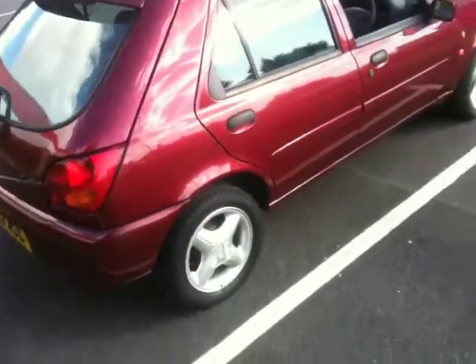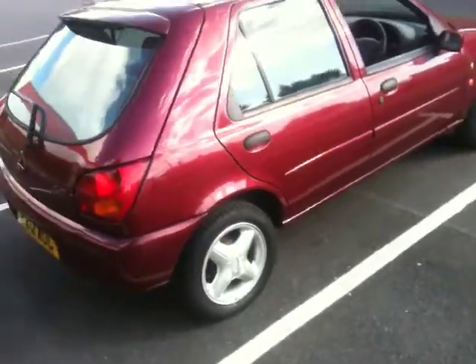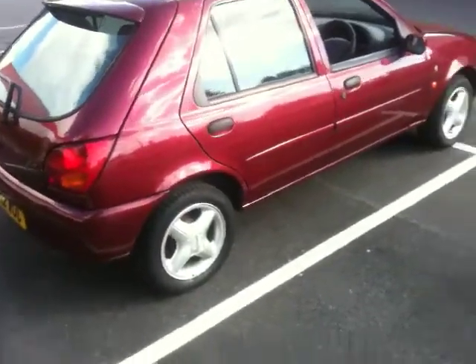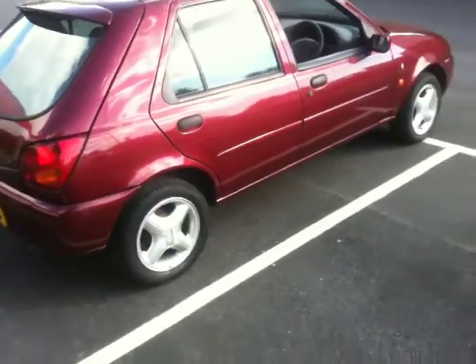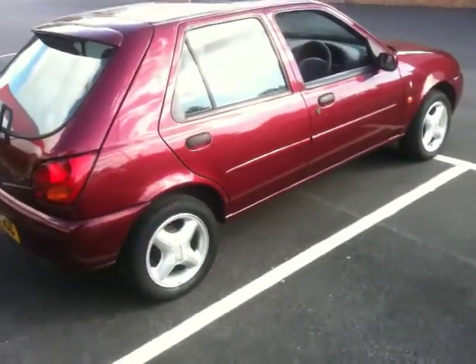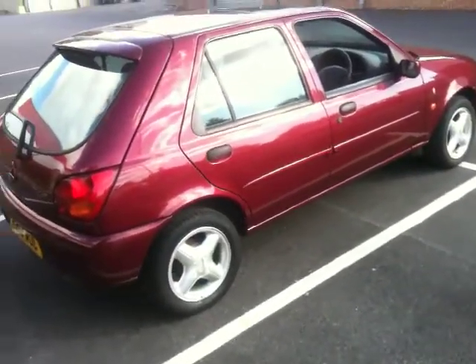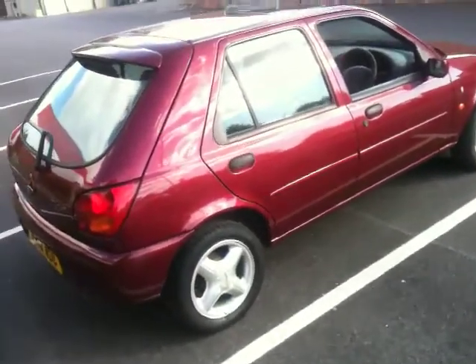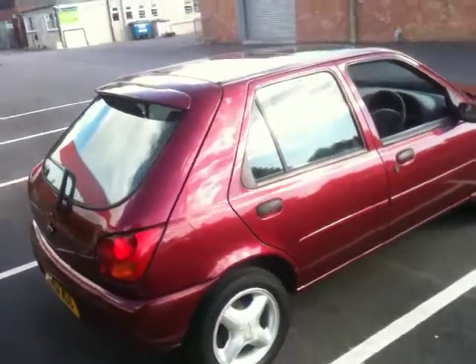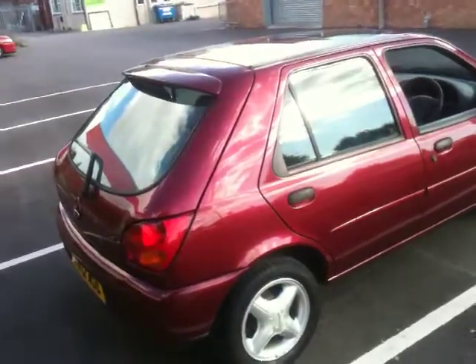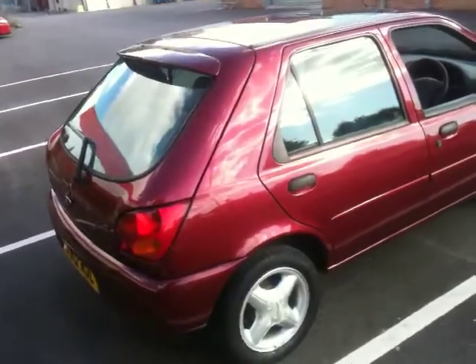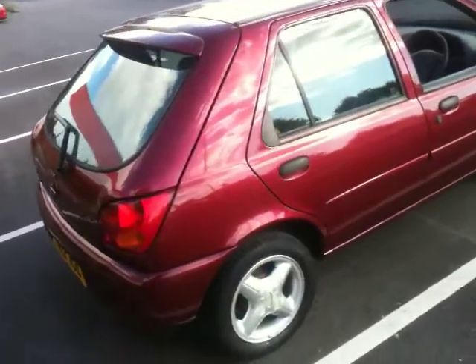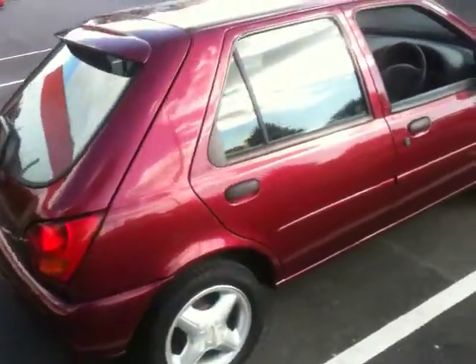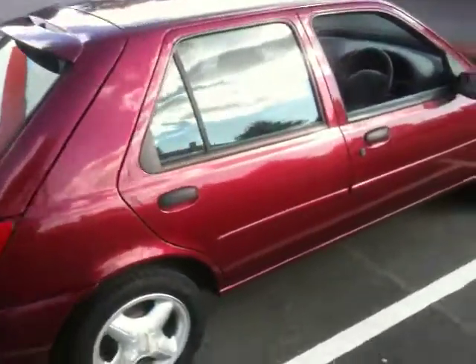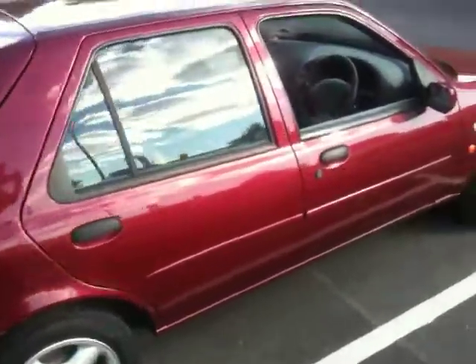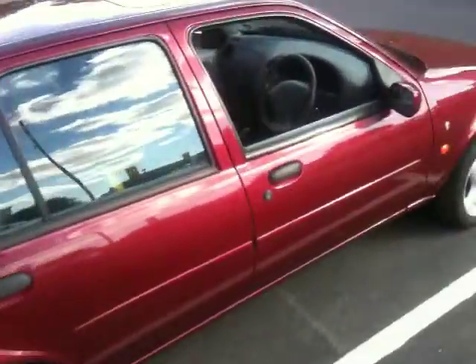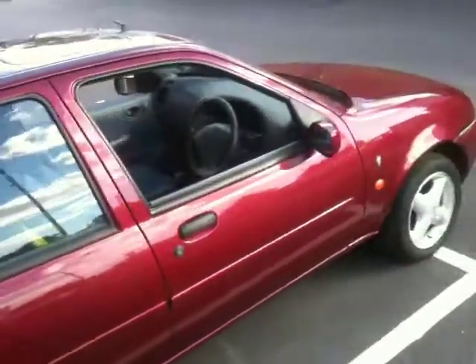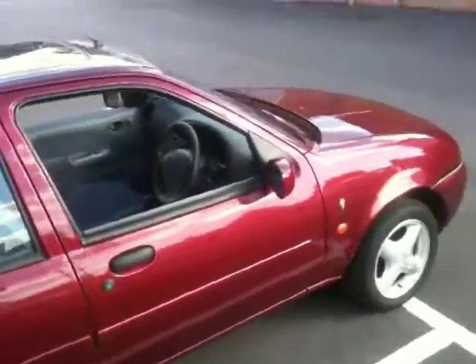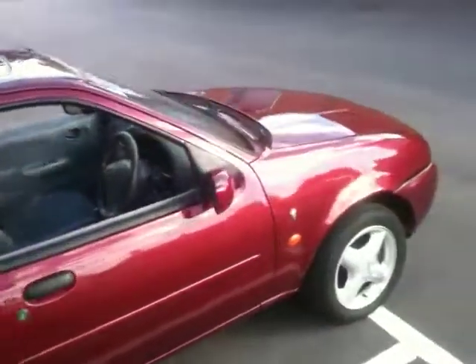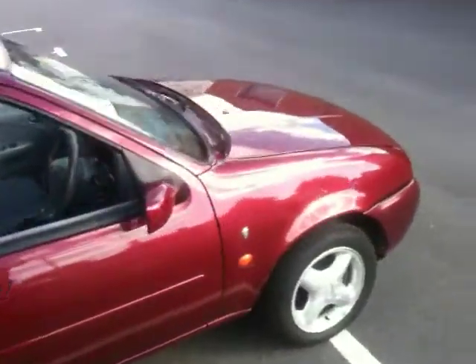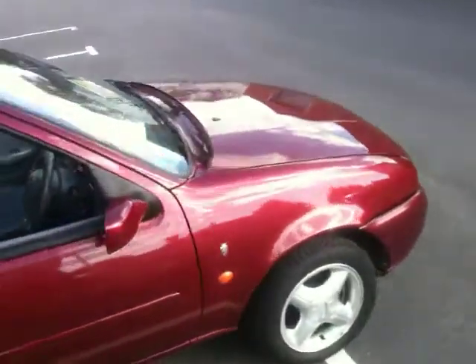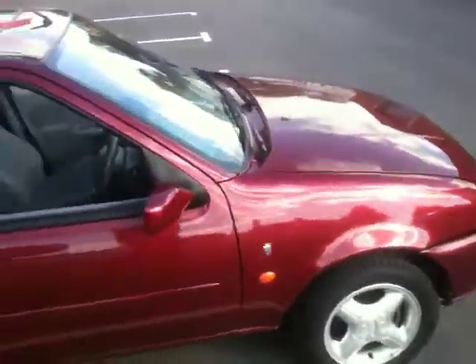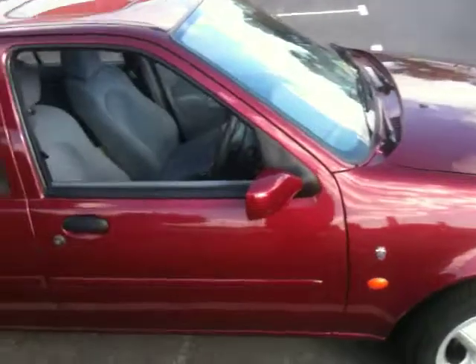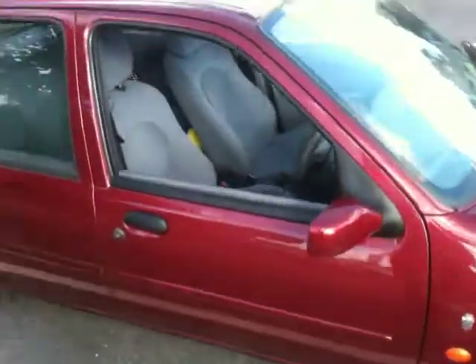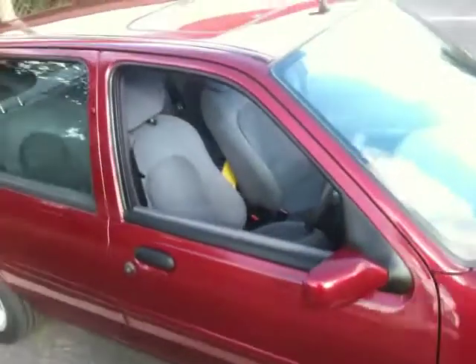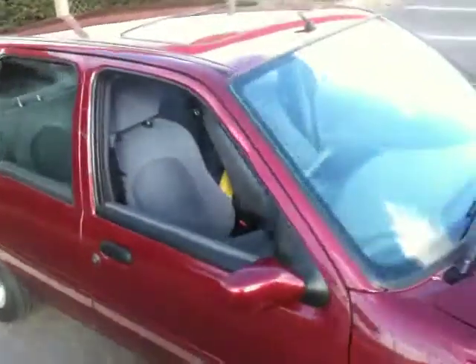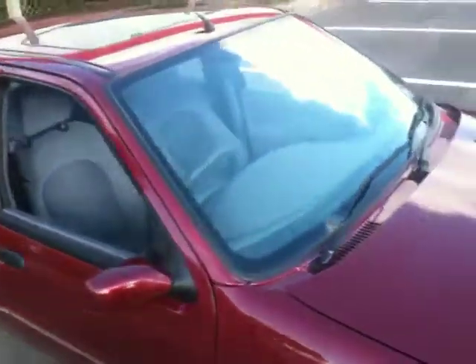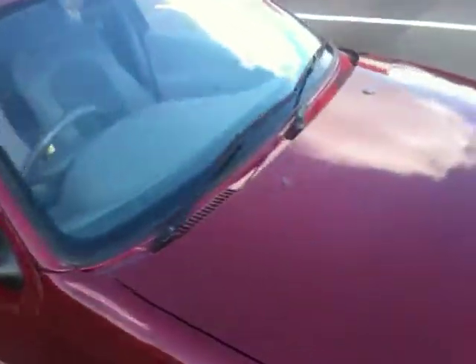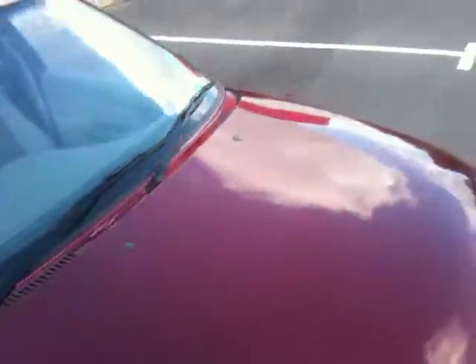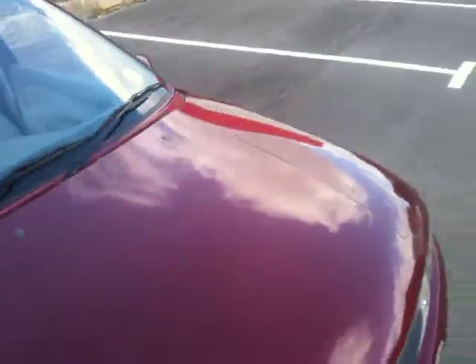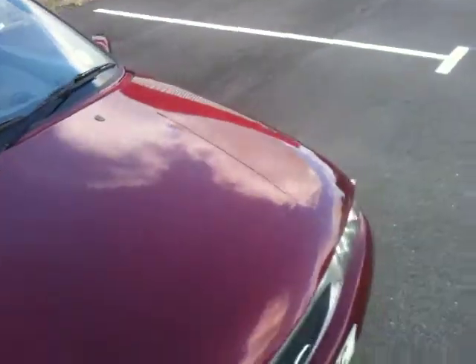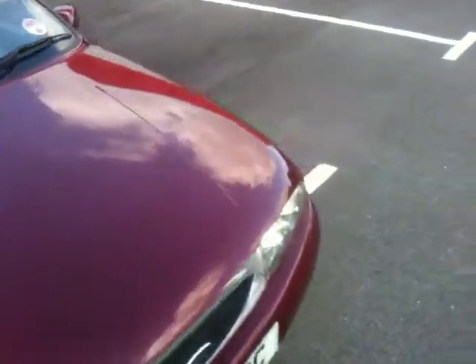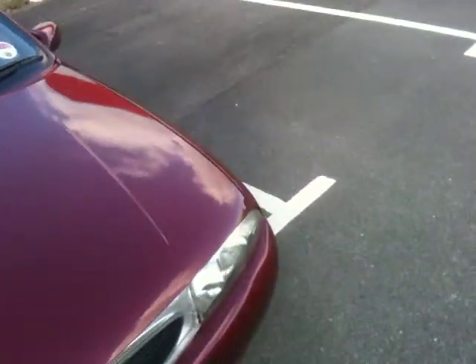We put tyres on it when we bought it, so they're fairly new. What I want to do with this video is basically show you the sort of bad points as it were, so you know what to expect when you come down.